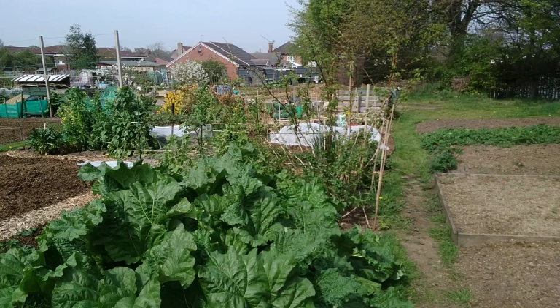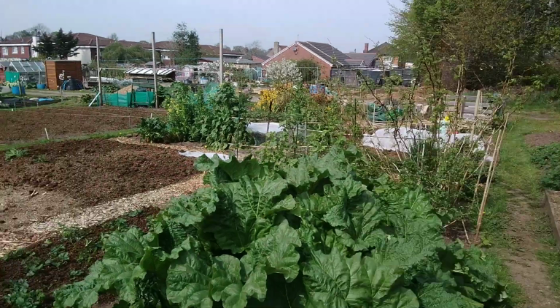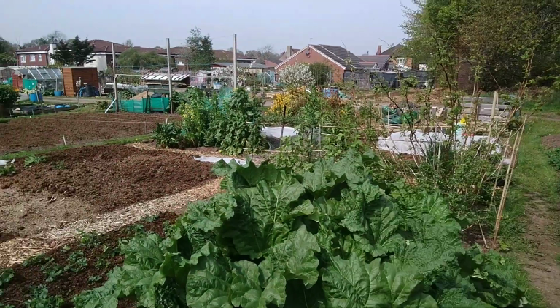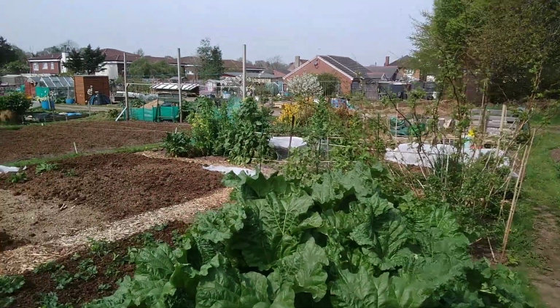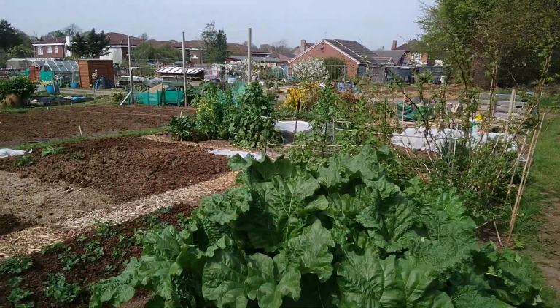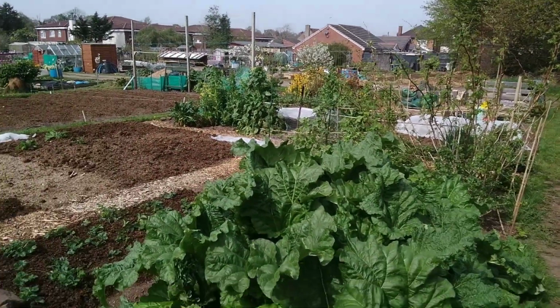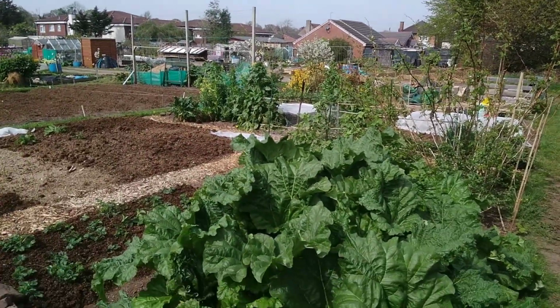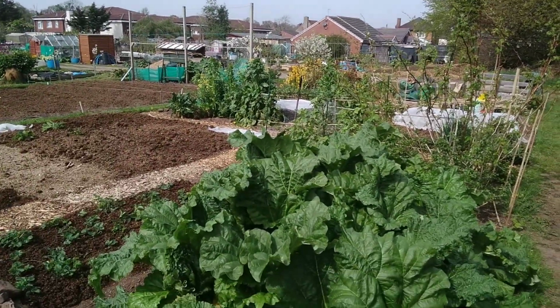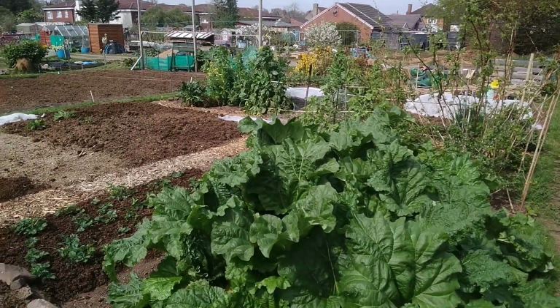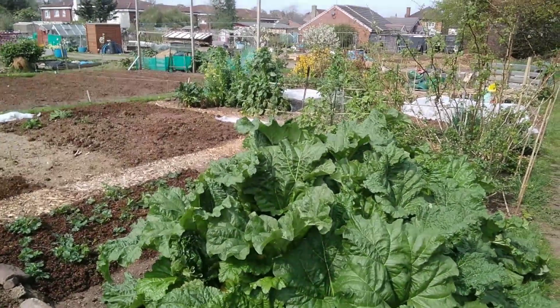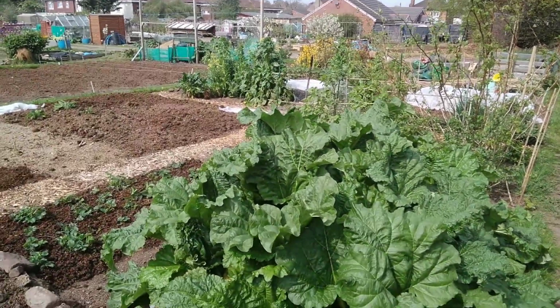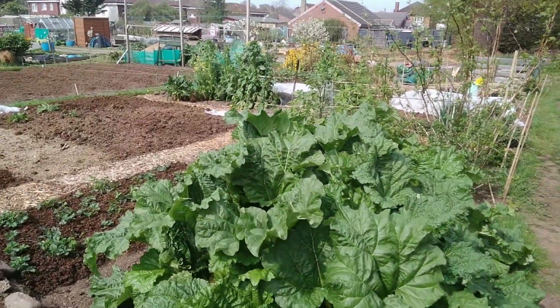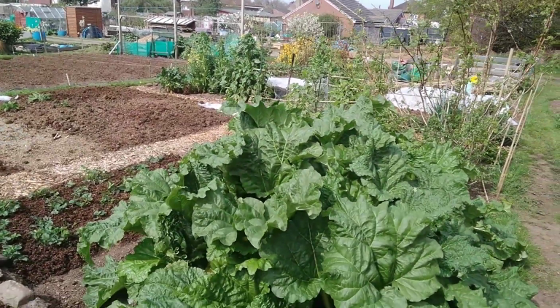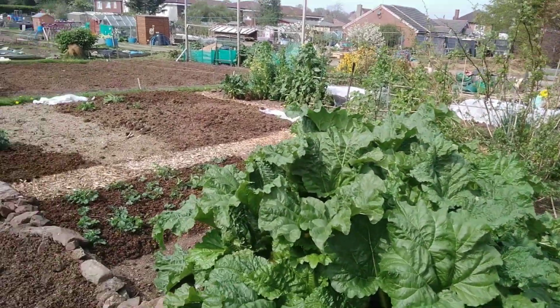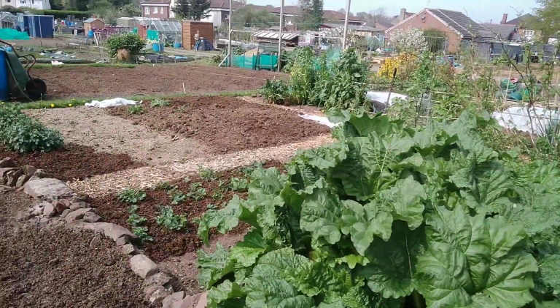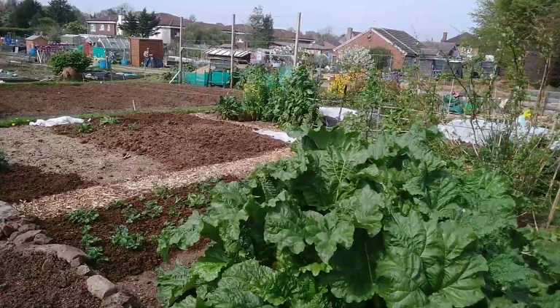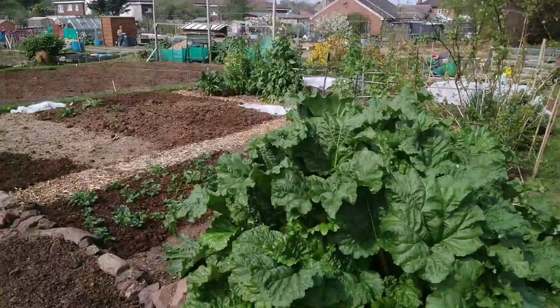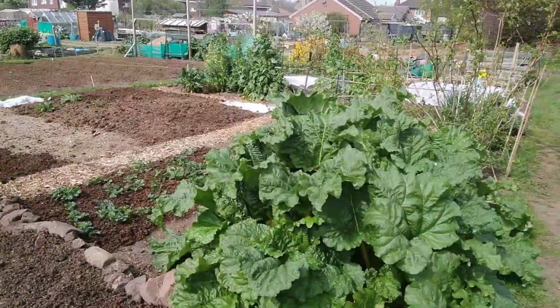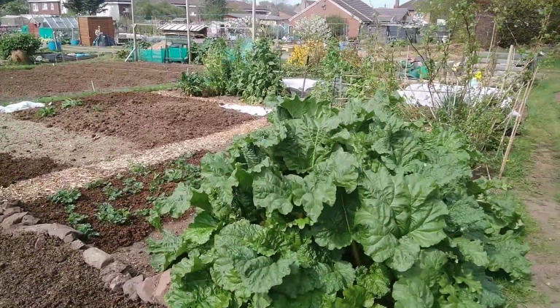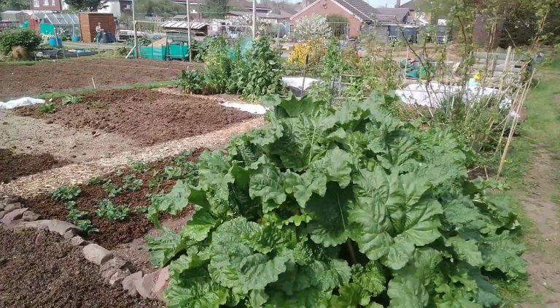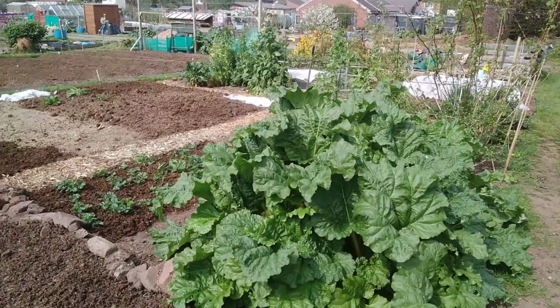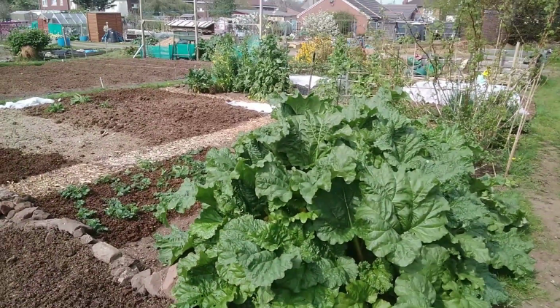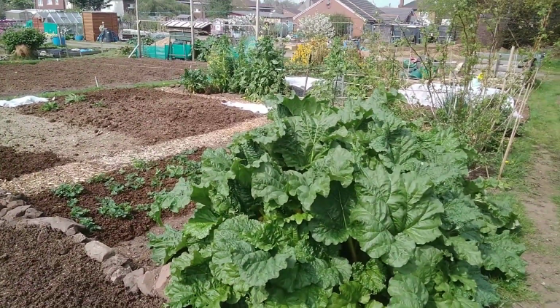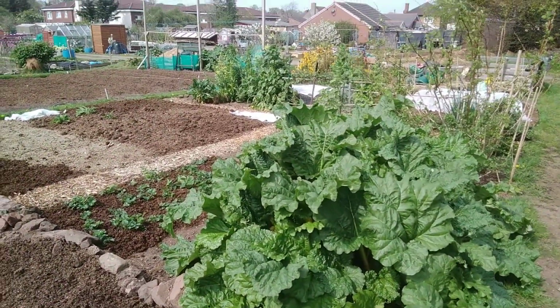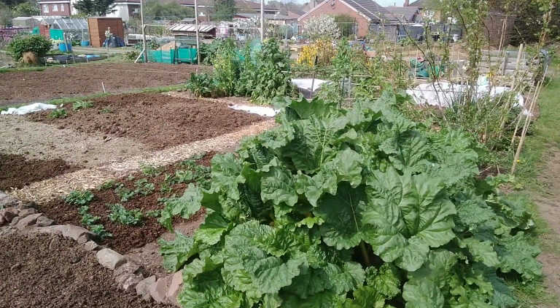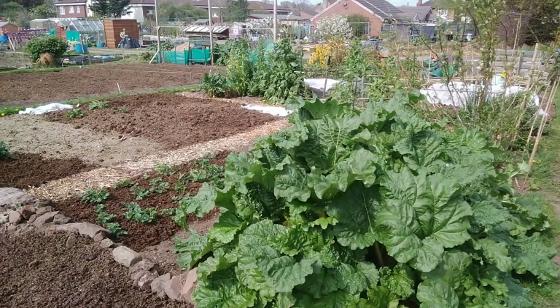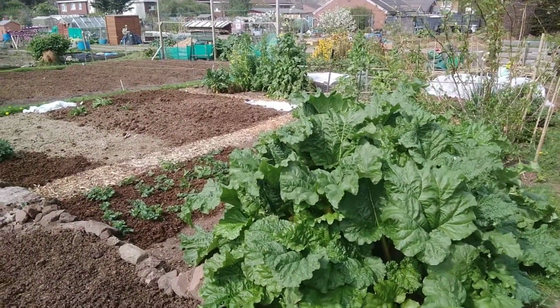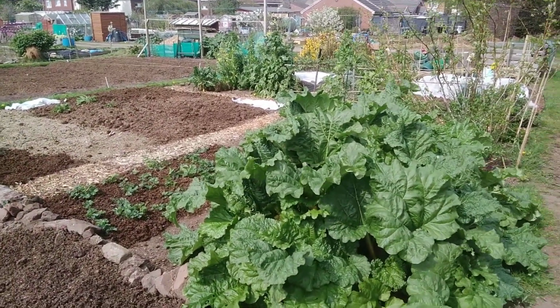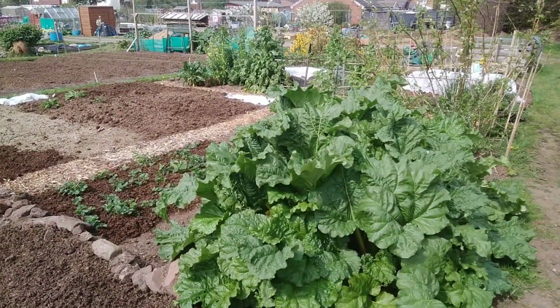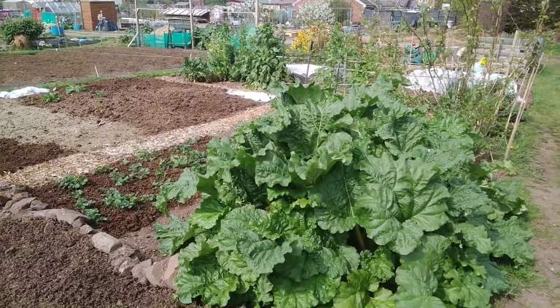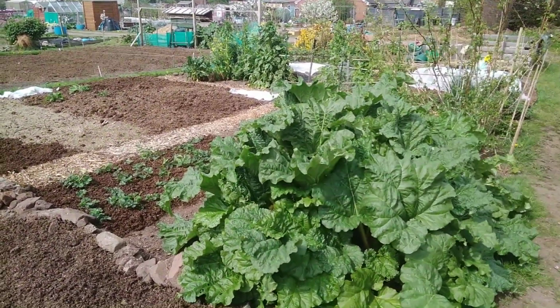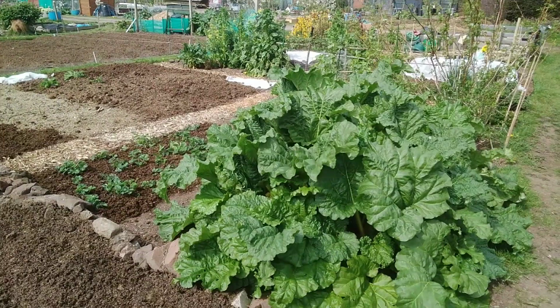Hi. Easter, 17th April 2022. Gorgeously warm, a bit breezy, but that just makes it pleasant in a t-shirt. I suppose it's excessively hot.